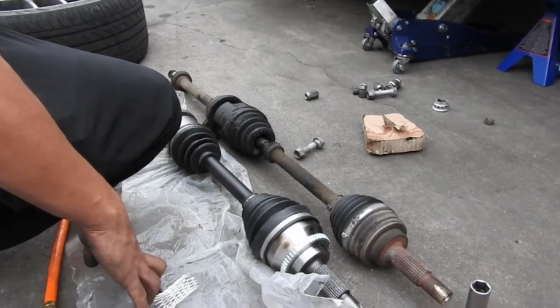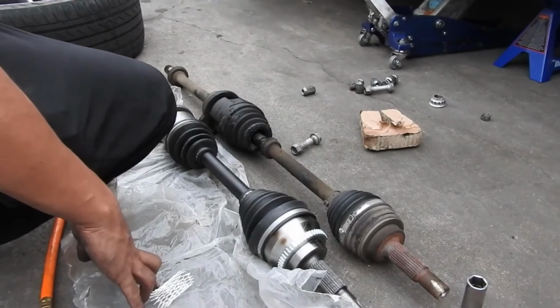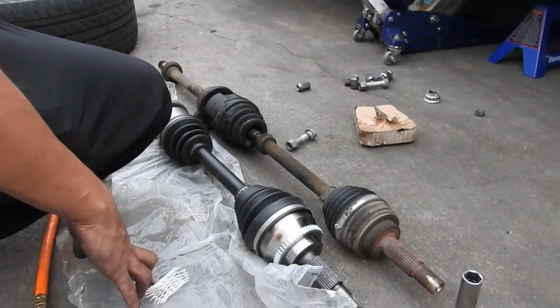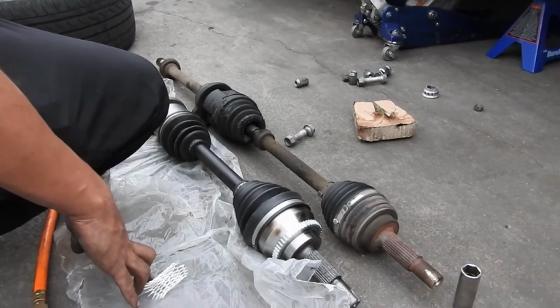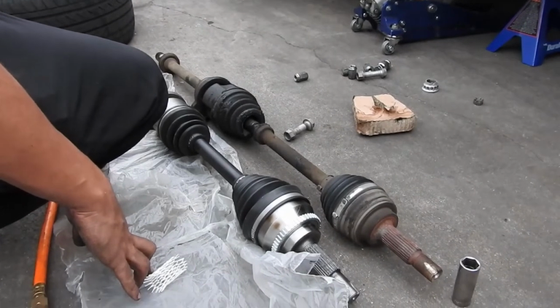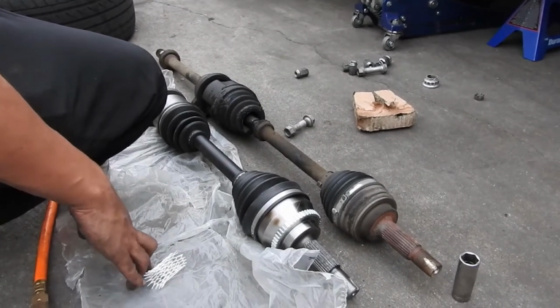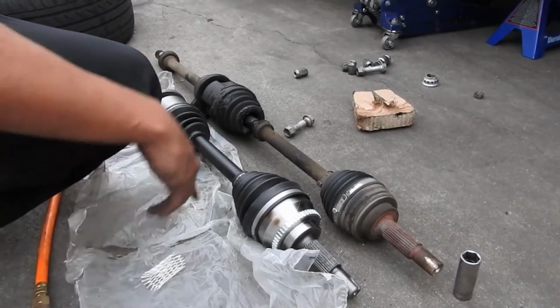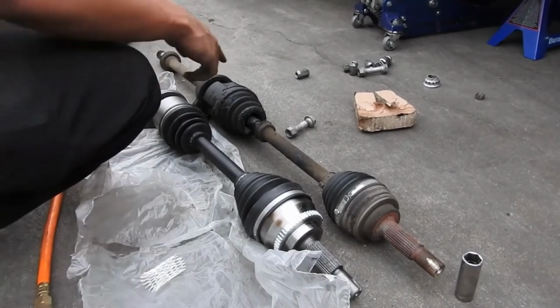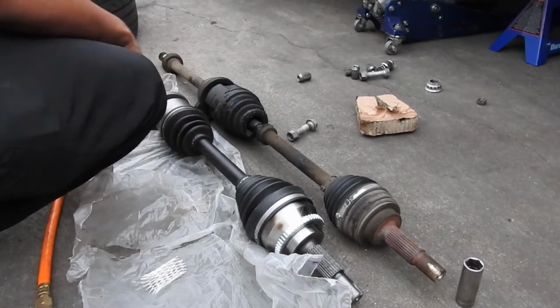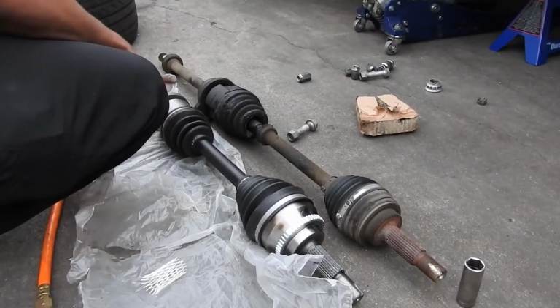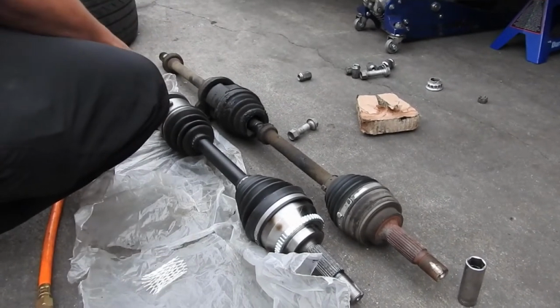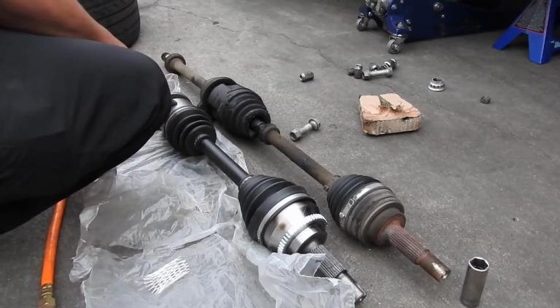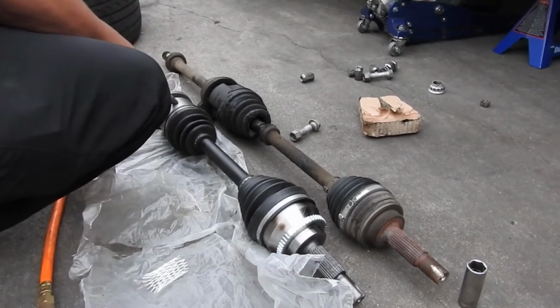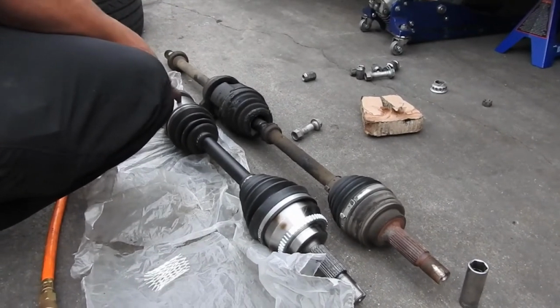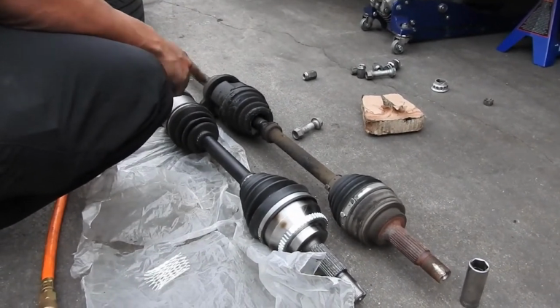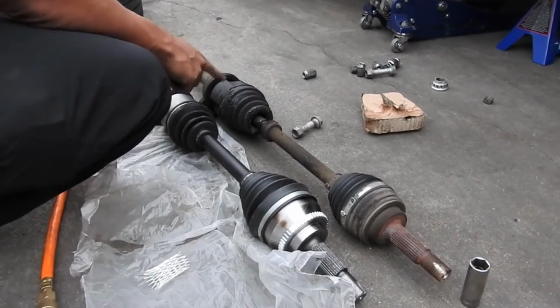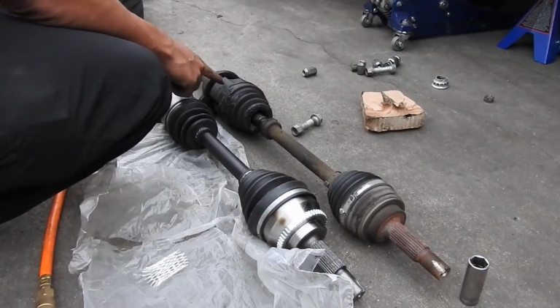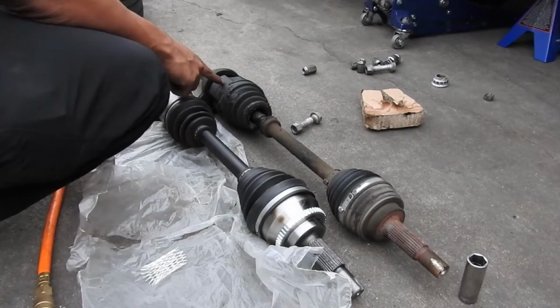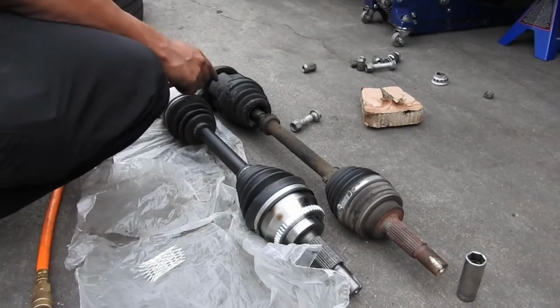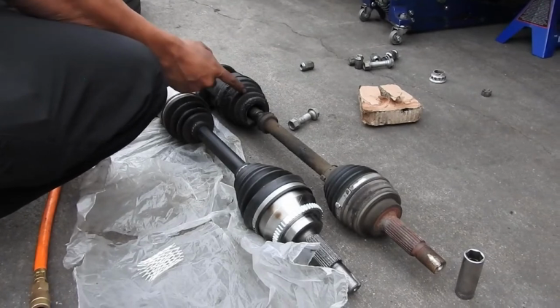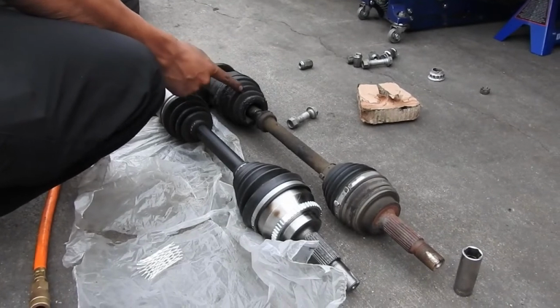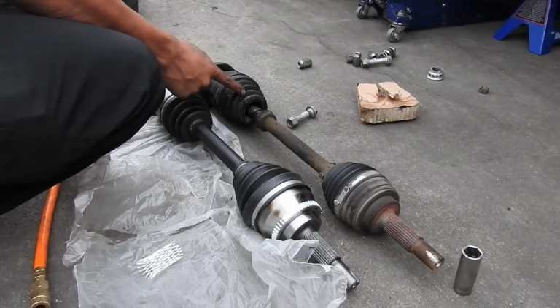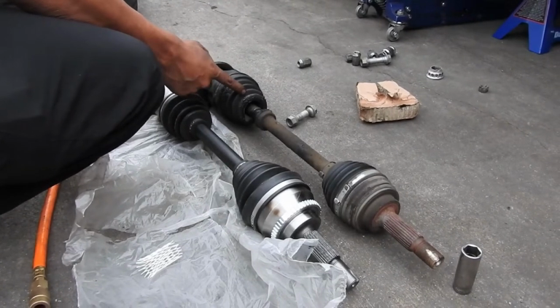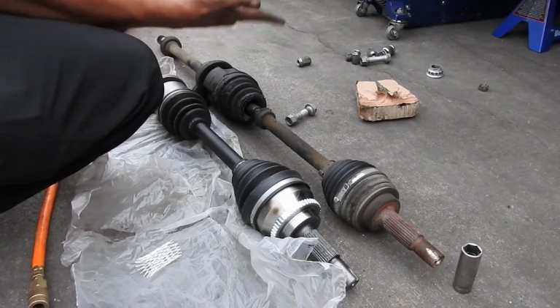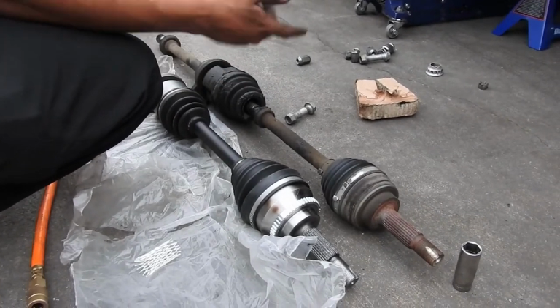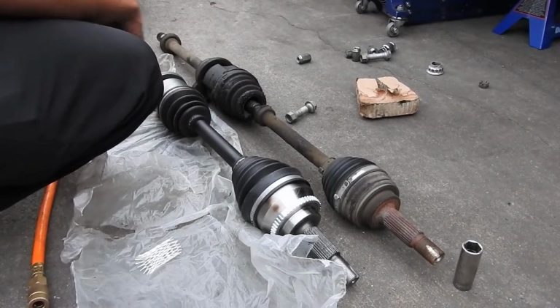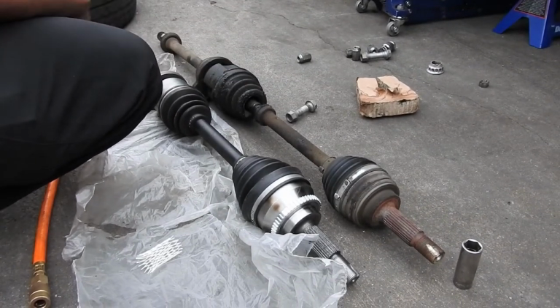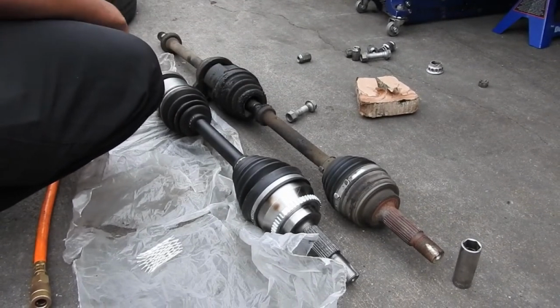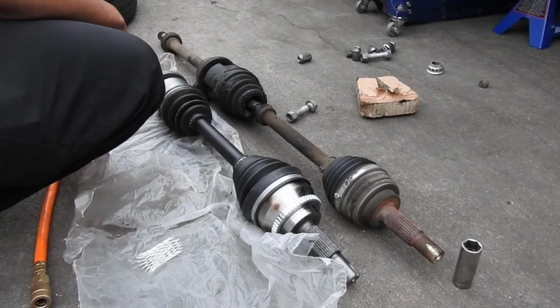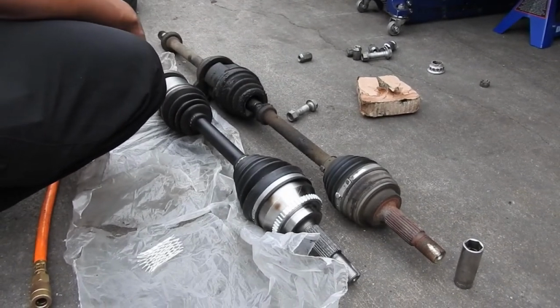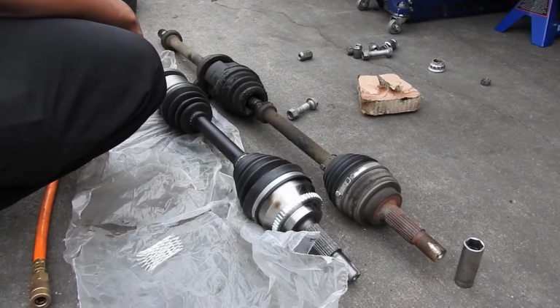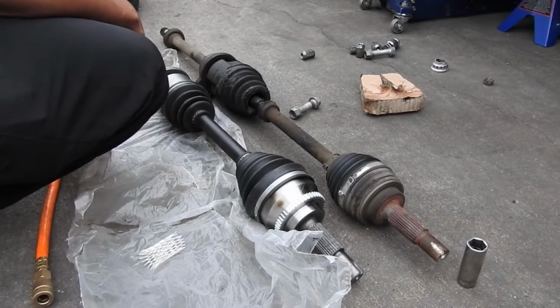I took both axles out. As you can tell, this is the new one and this is the old one. The boot was torn, so that's why we're replacing it.